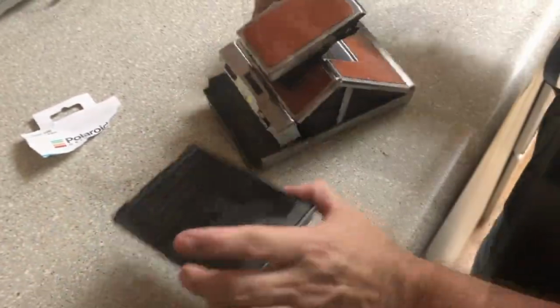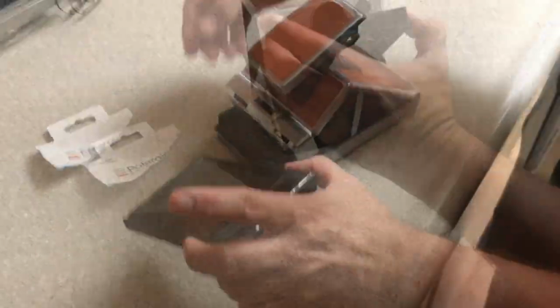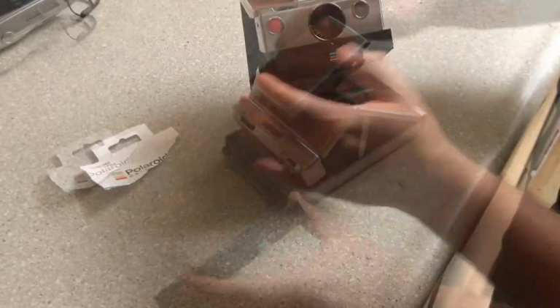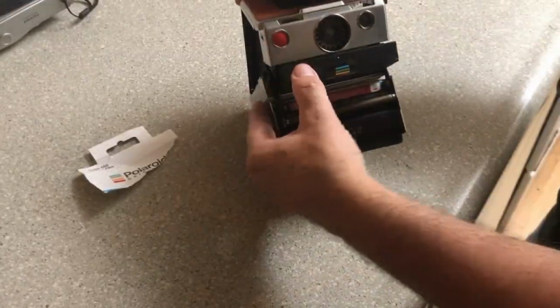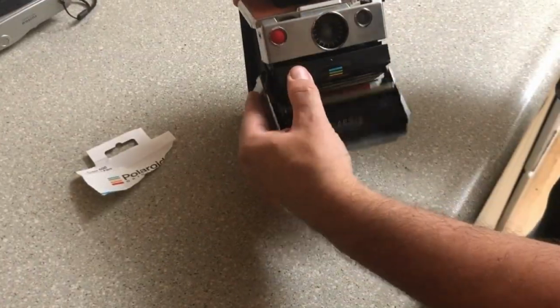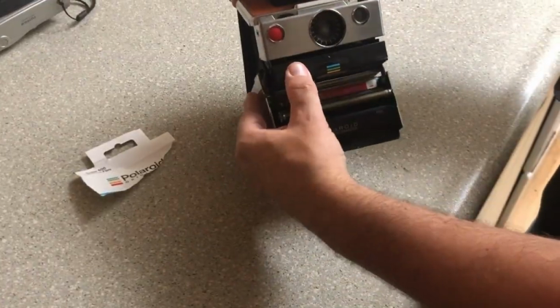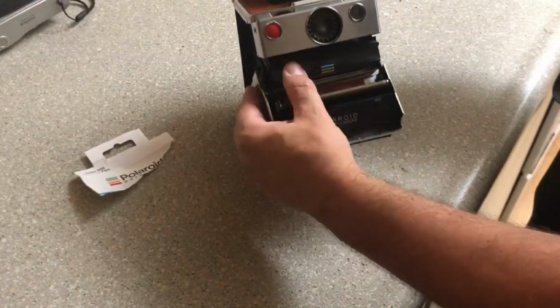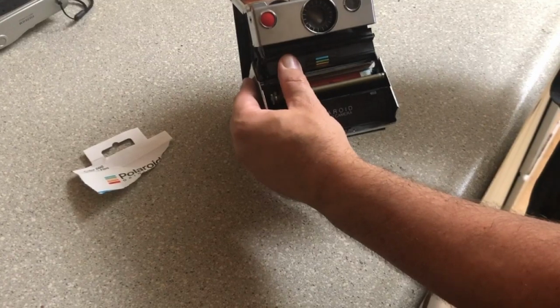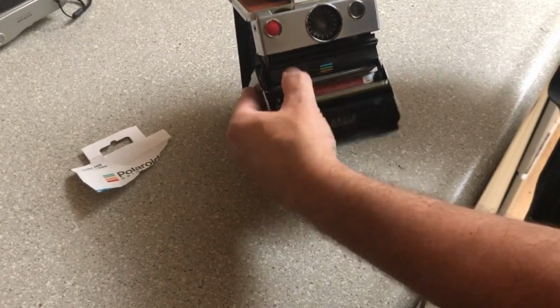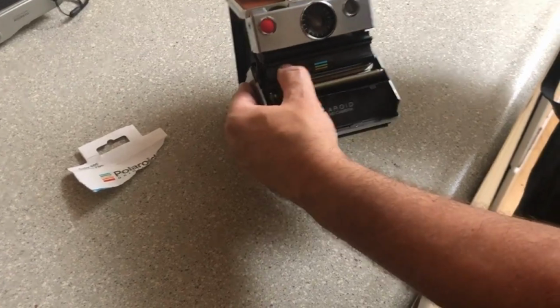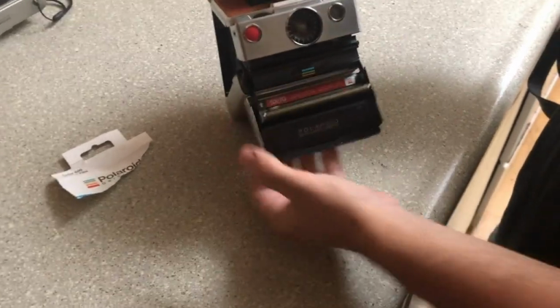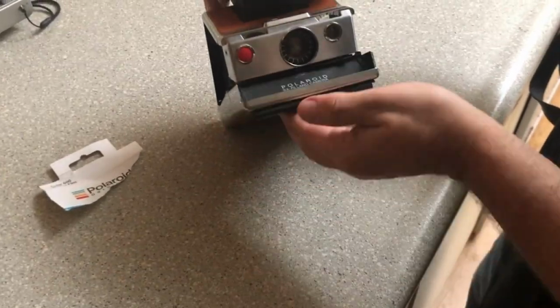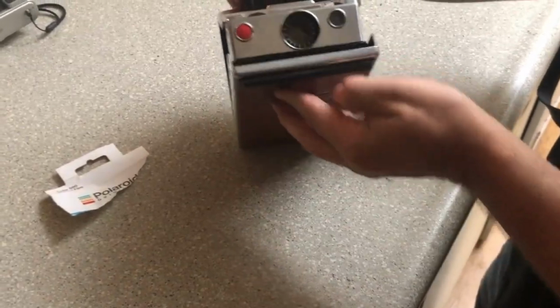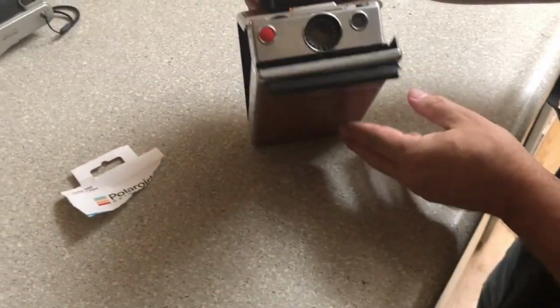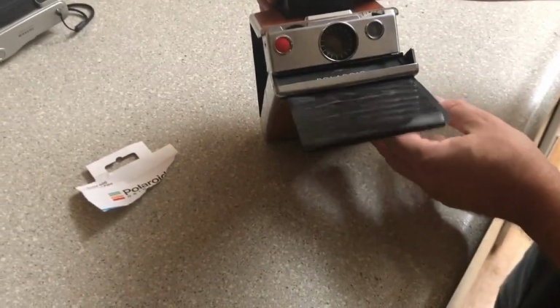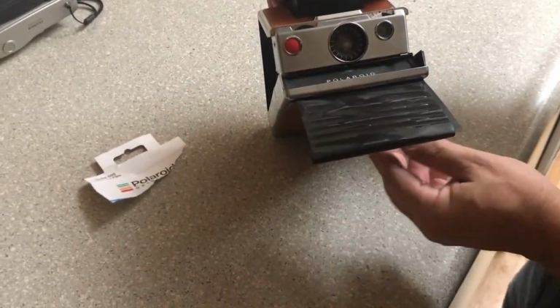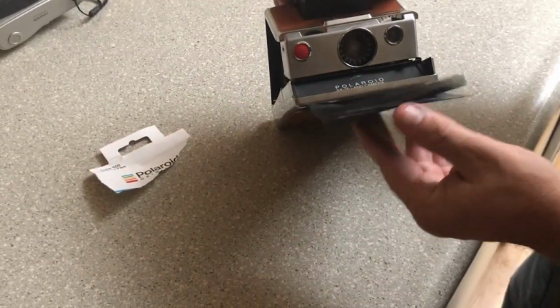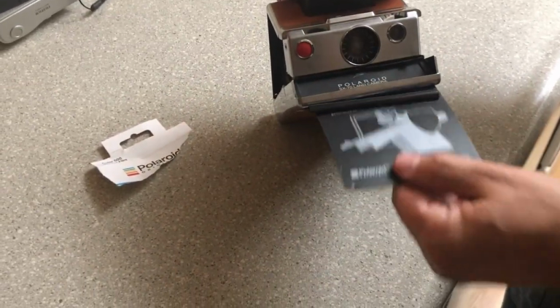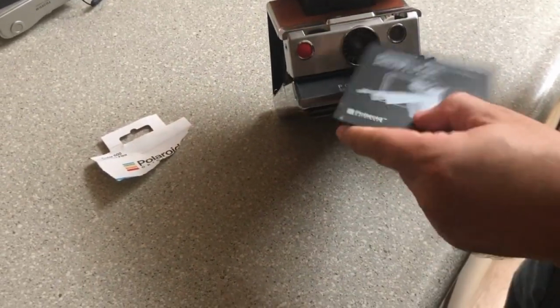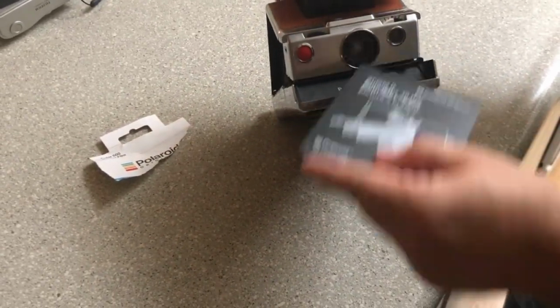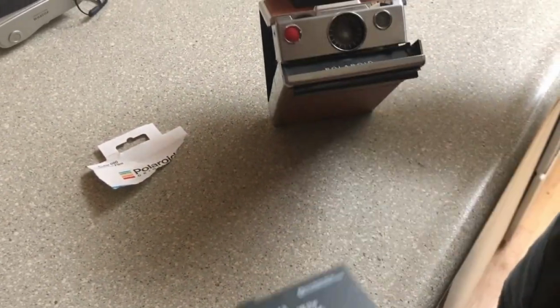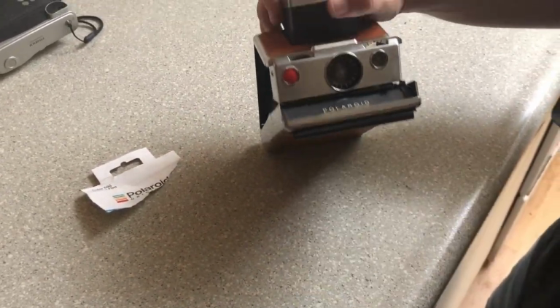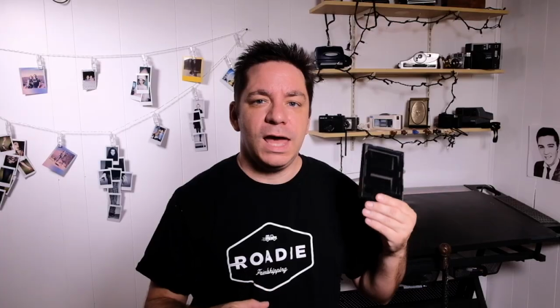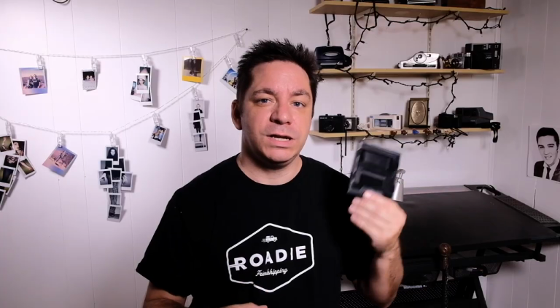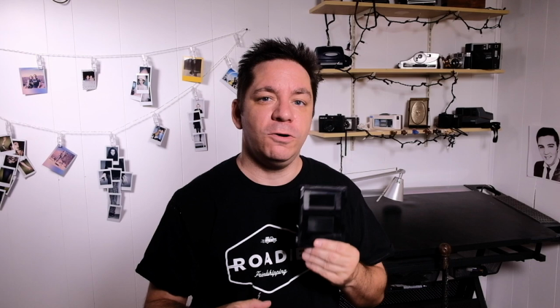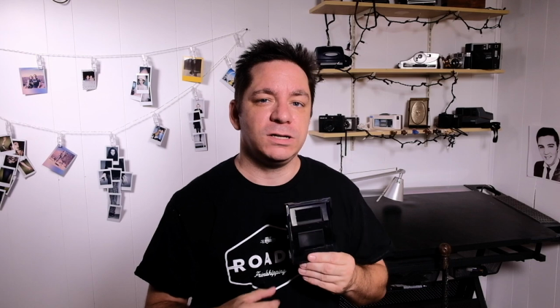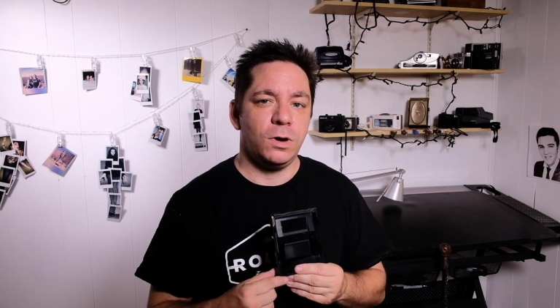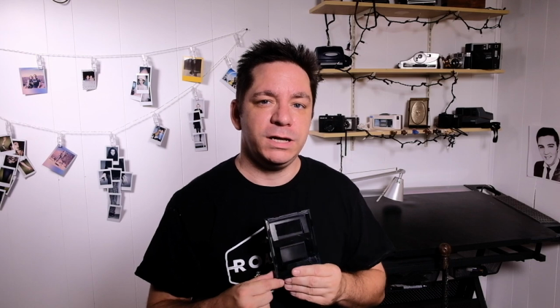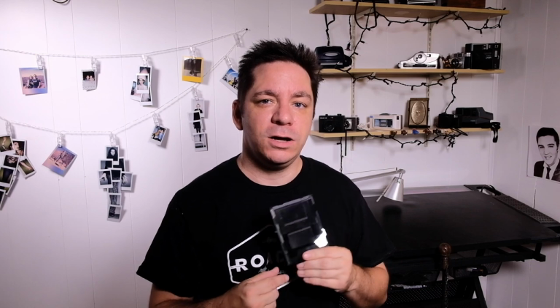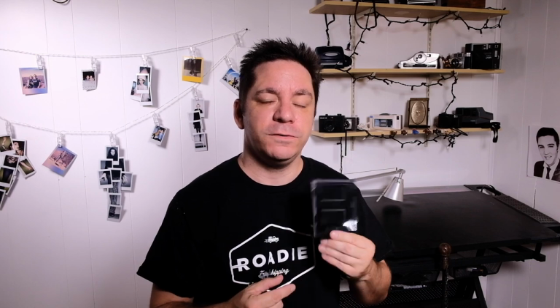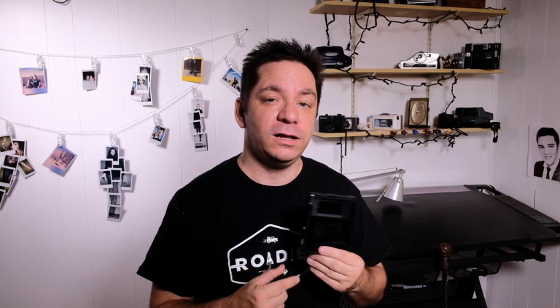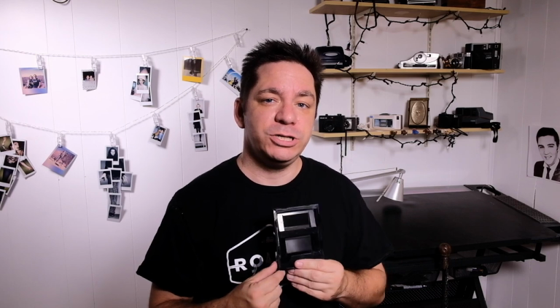By doing this, you're able to utilize Polaroid 600 film that you can pick up pretty much anywhere. It has no effect on the quality of your final image.